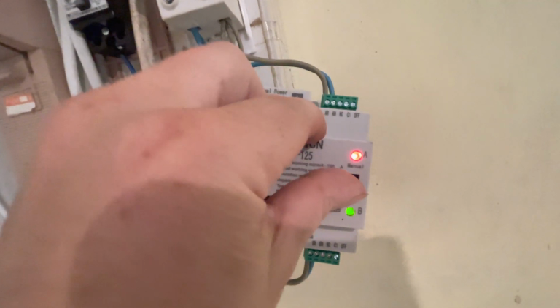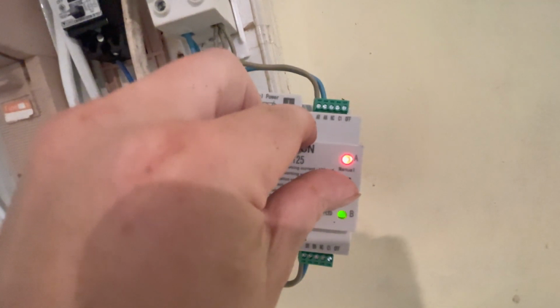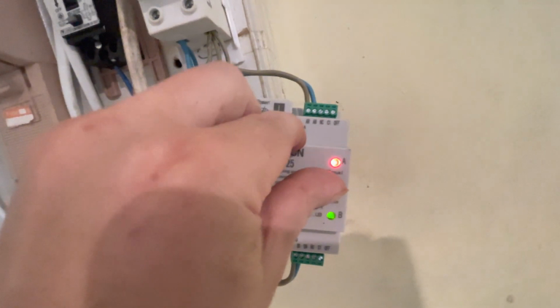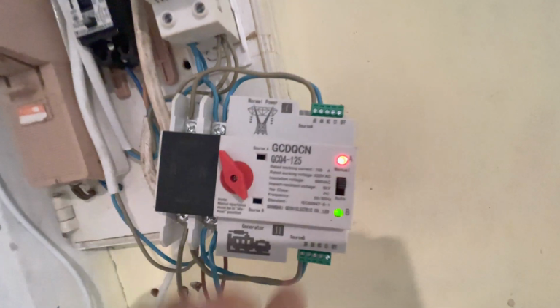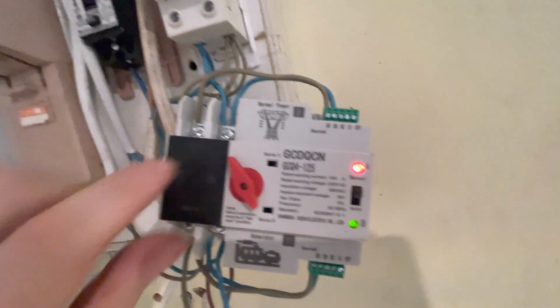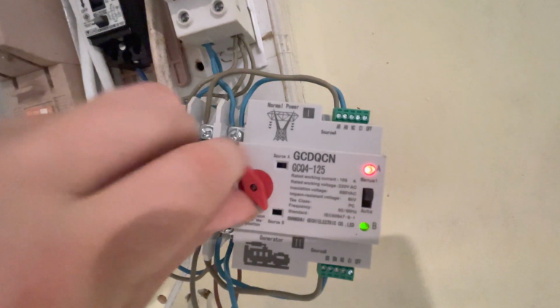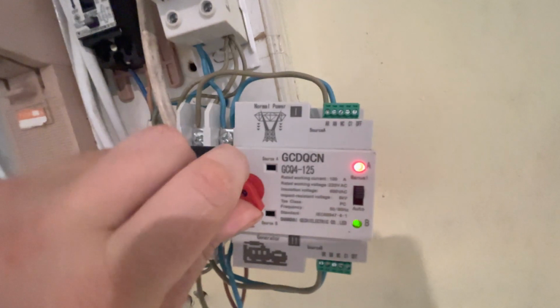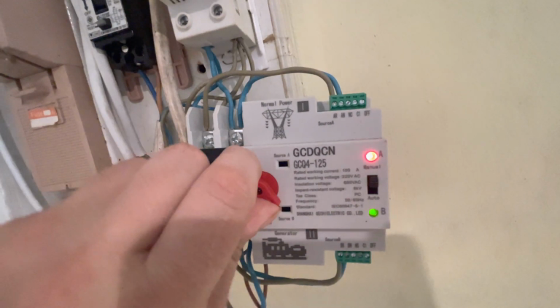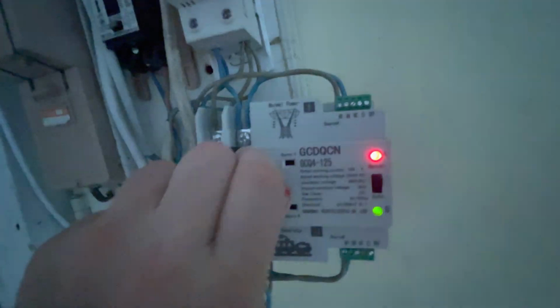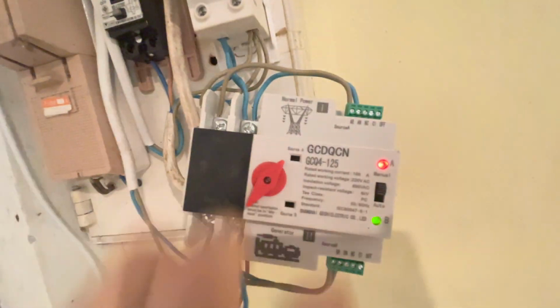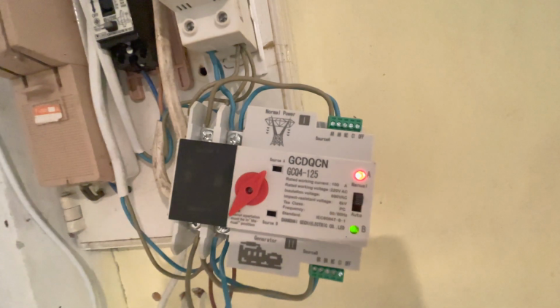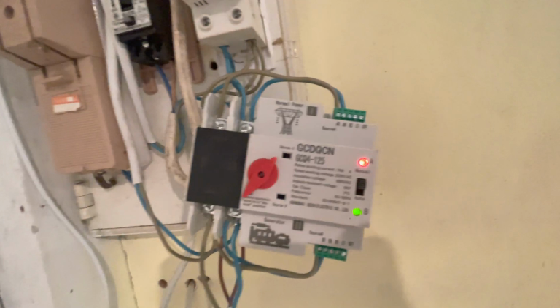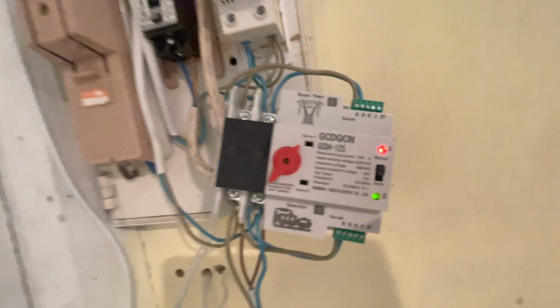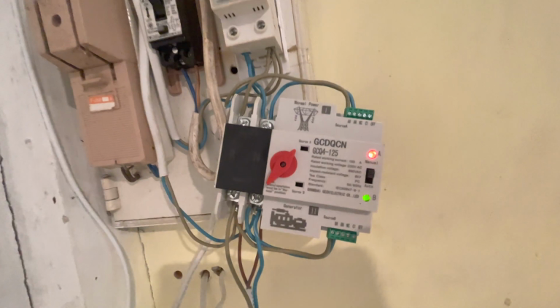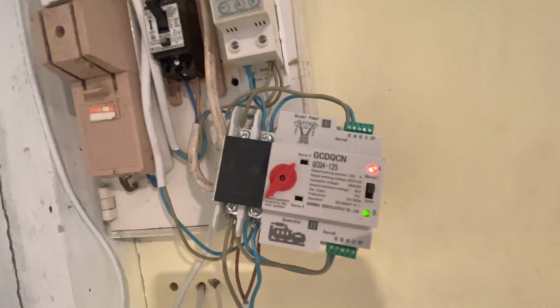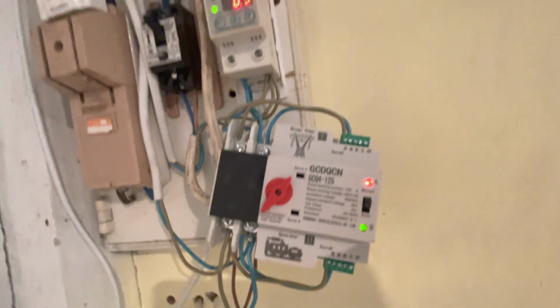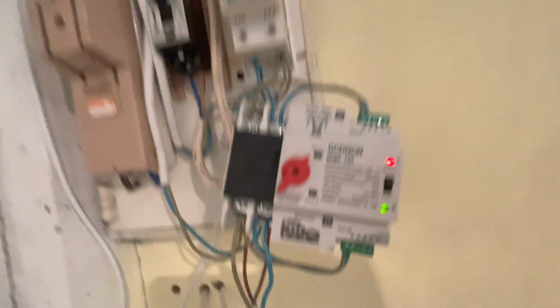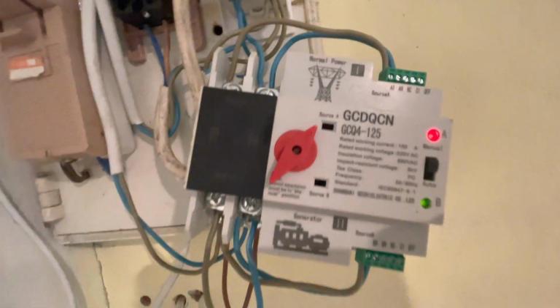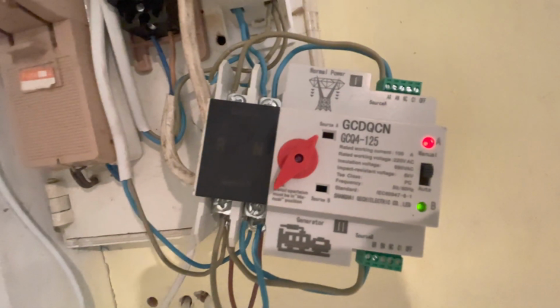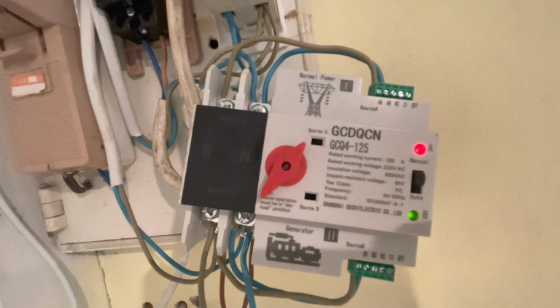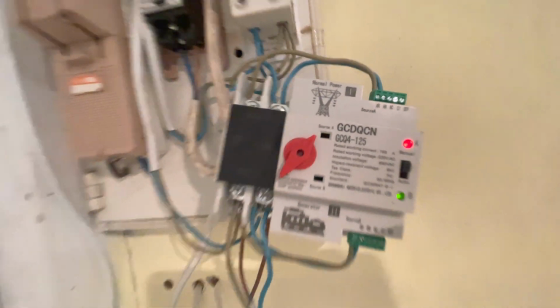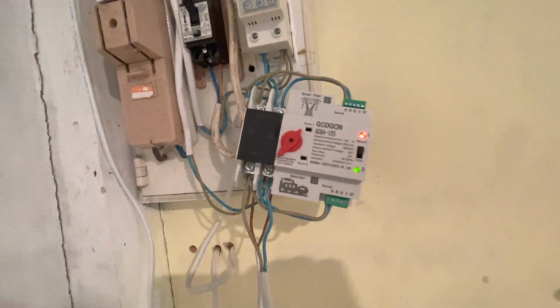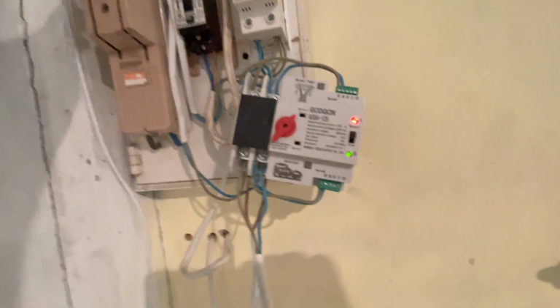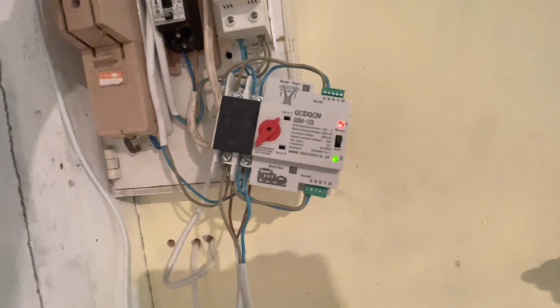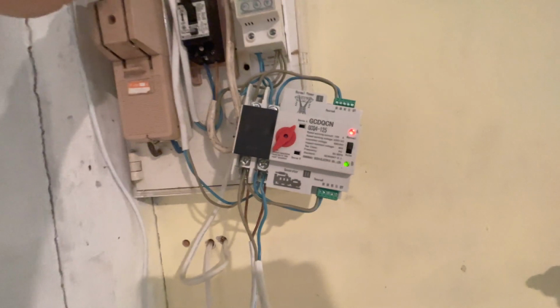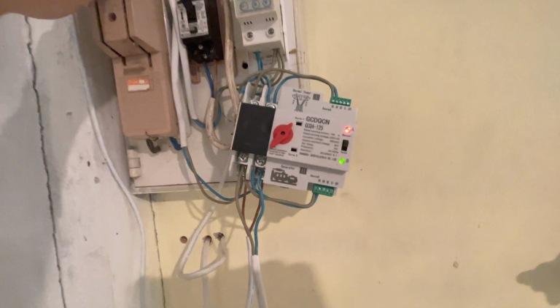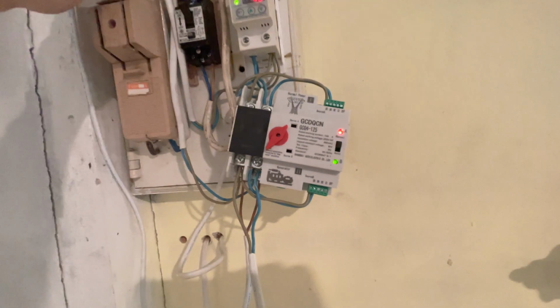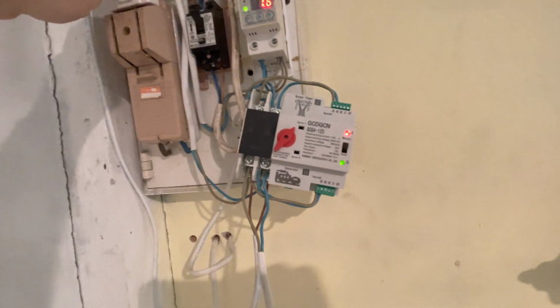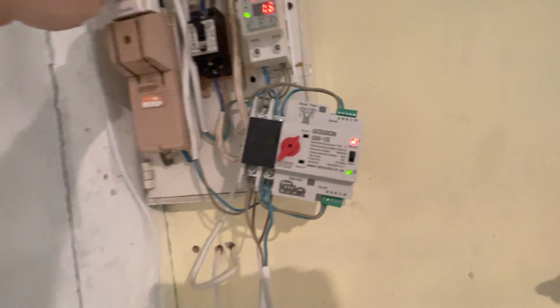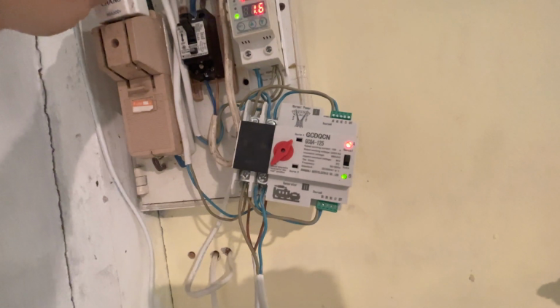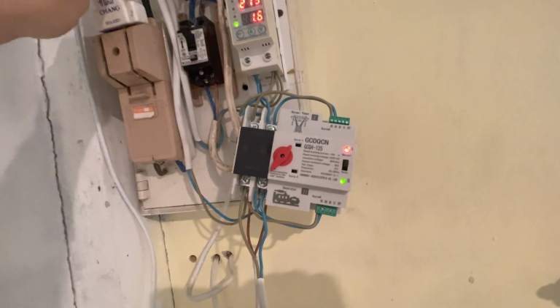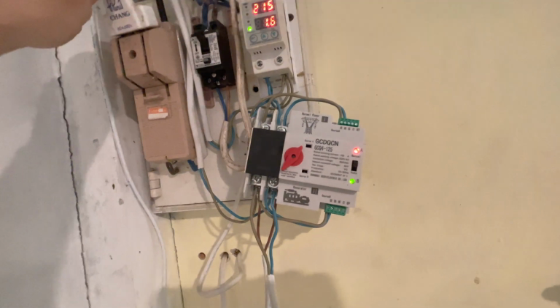We can turn it over now — you'll see the lights went off for a second. It's changed over, so if we were to lose power now it will change over.